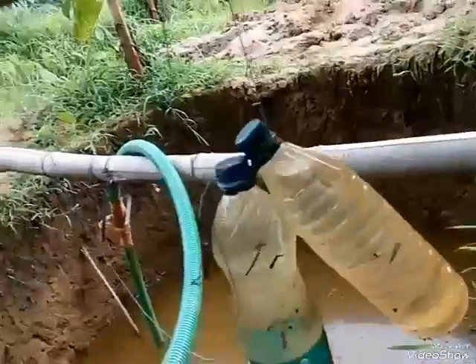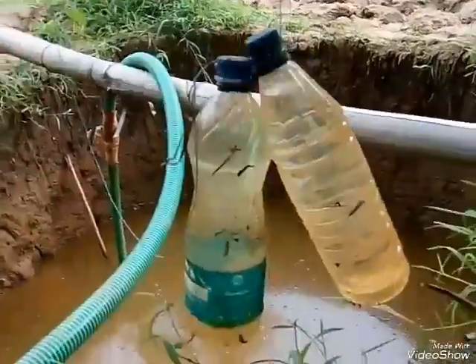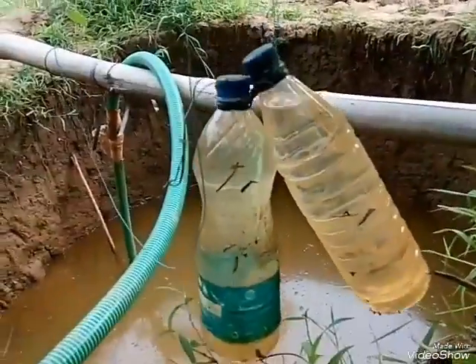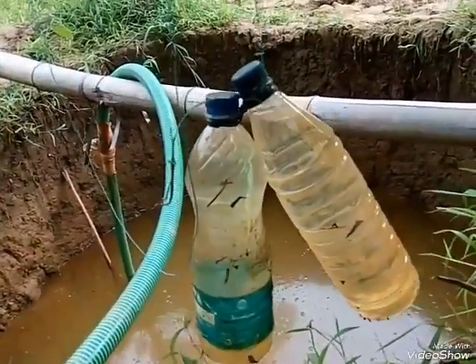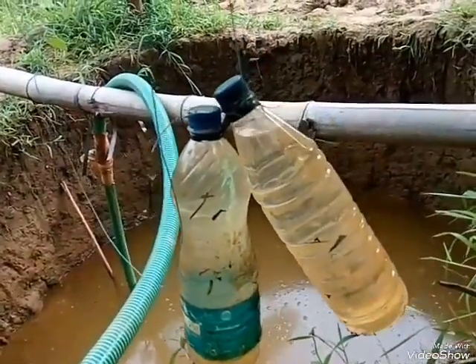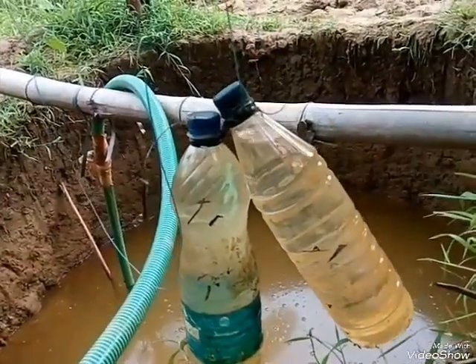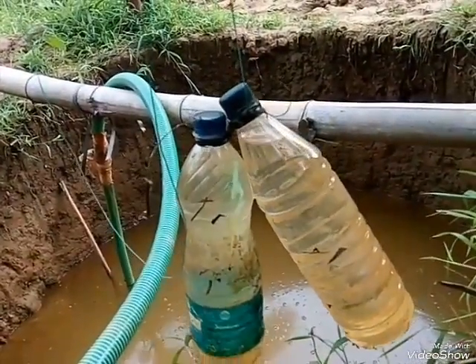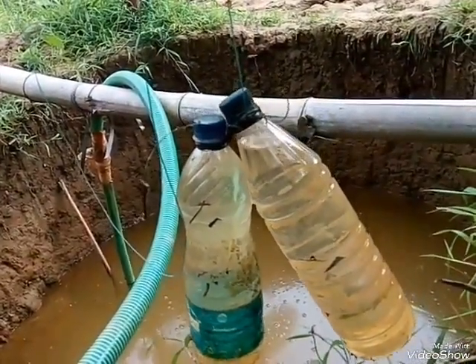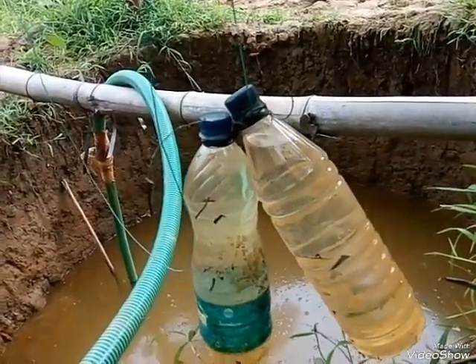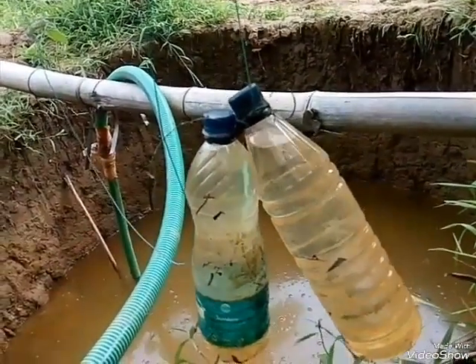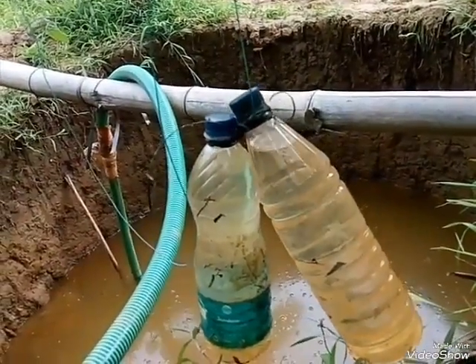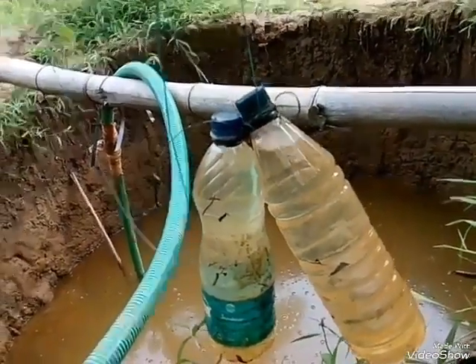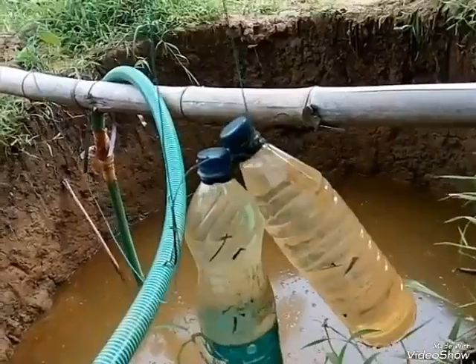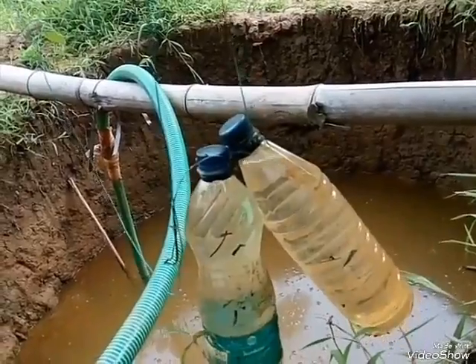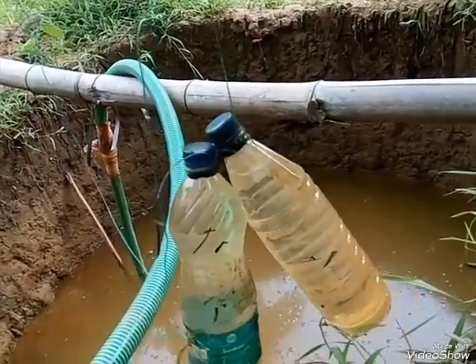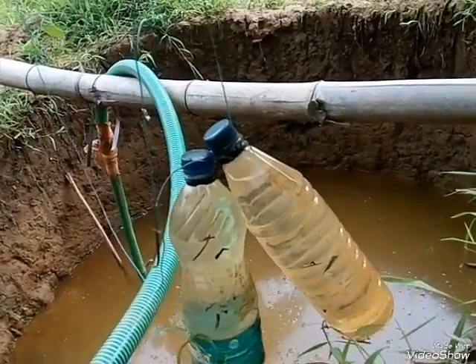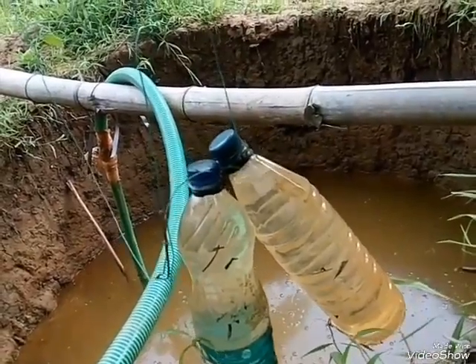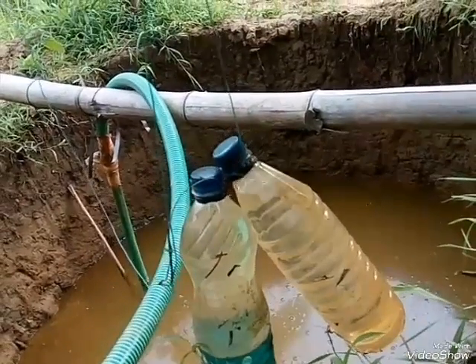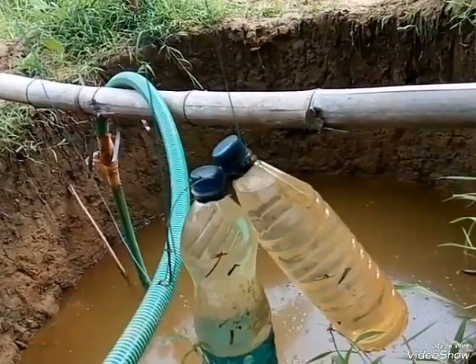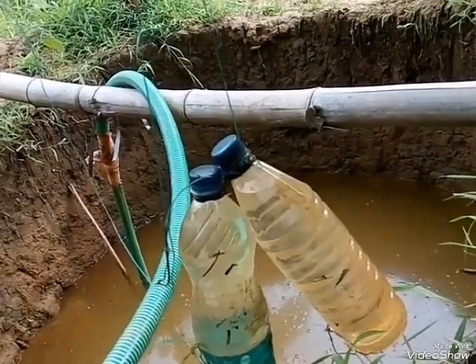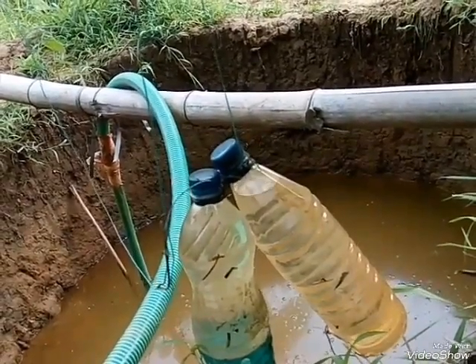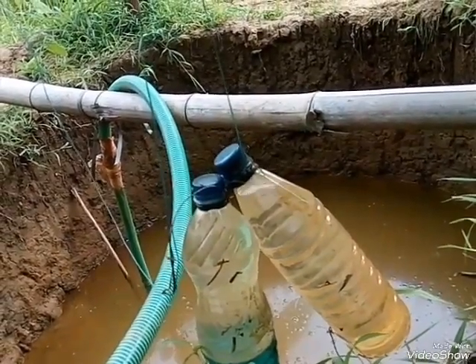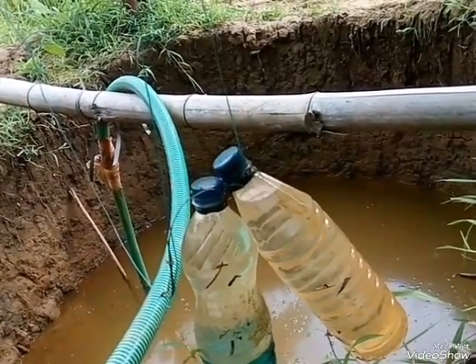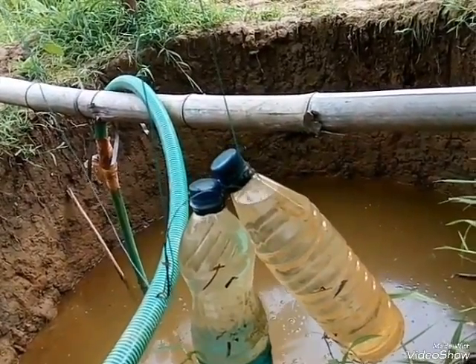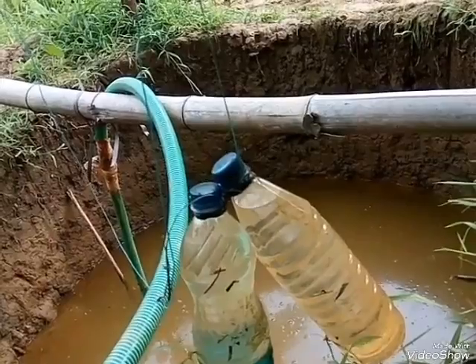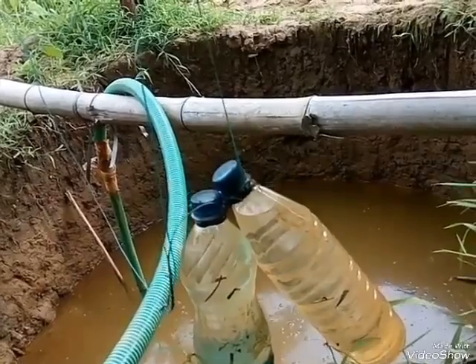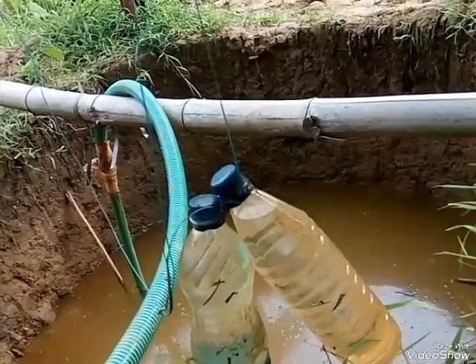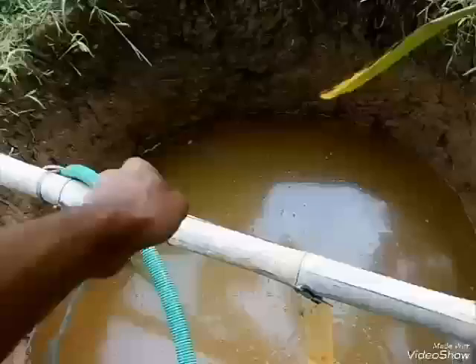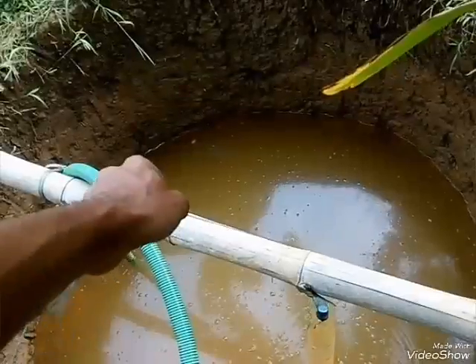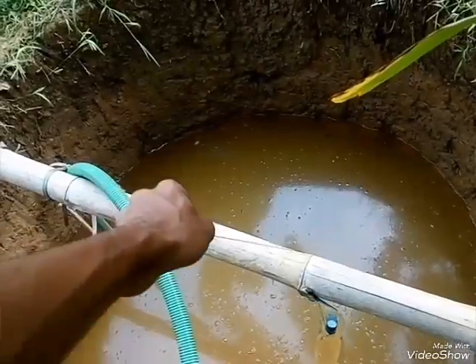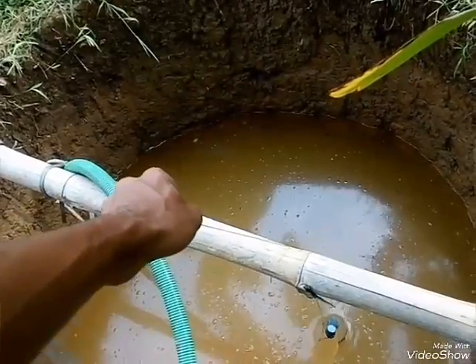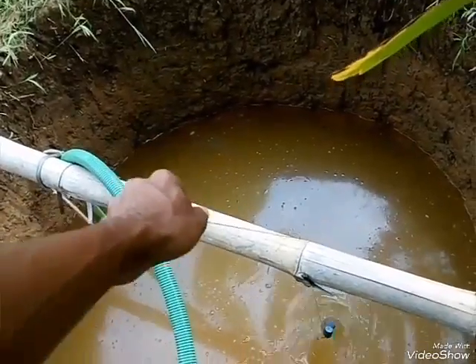Then you should make a floating weight to be put in the well. Two bottles filled with water approximately 95% — it weighs around 2 kg.